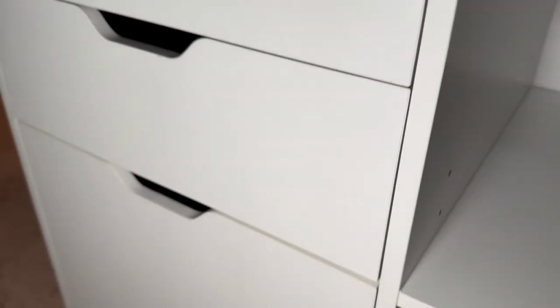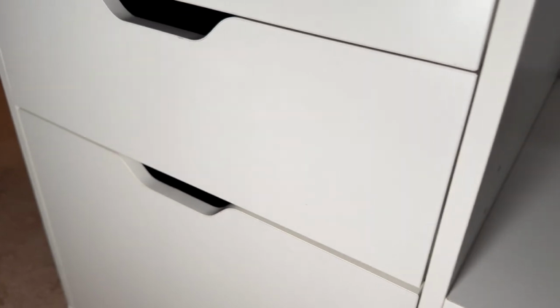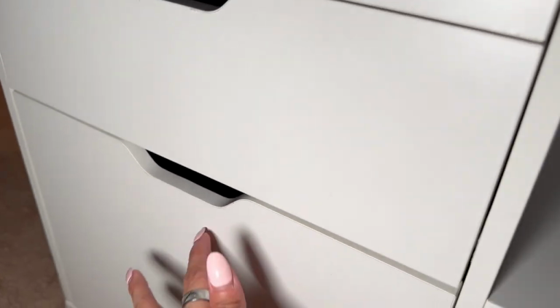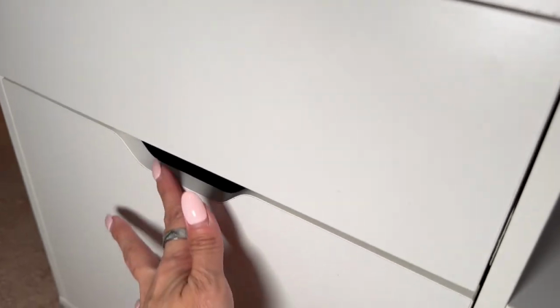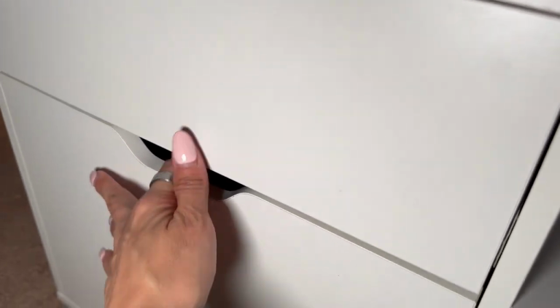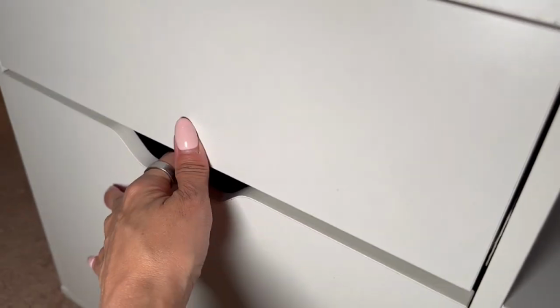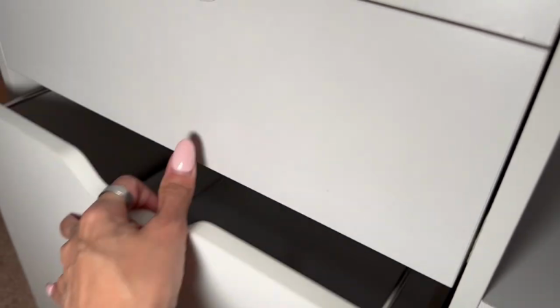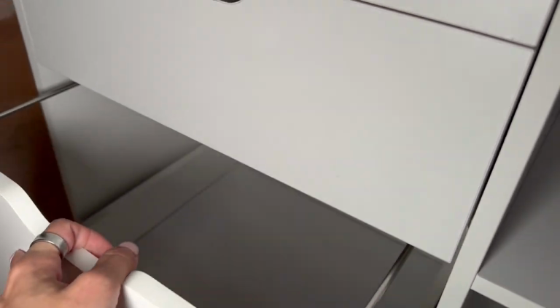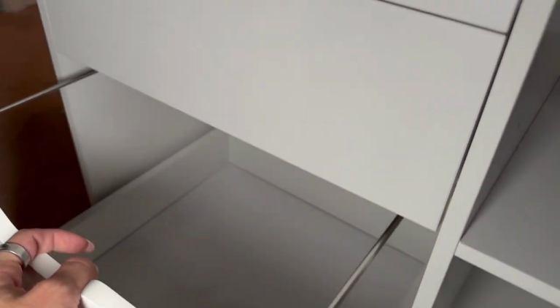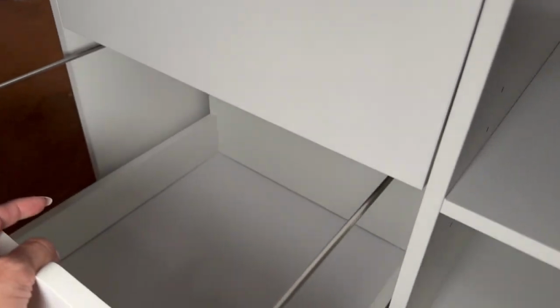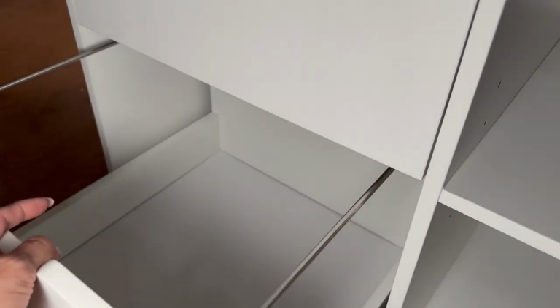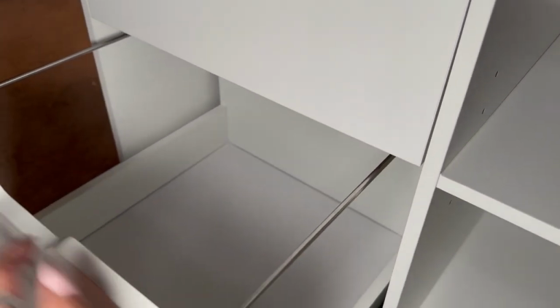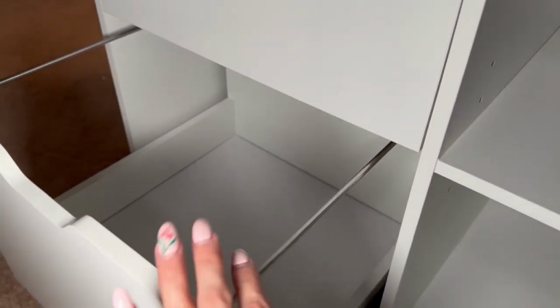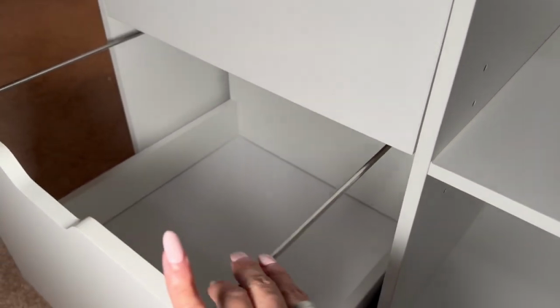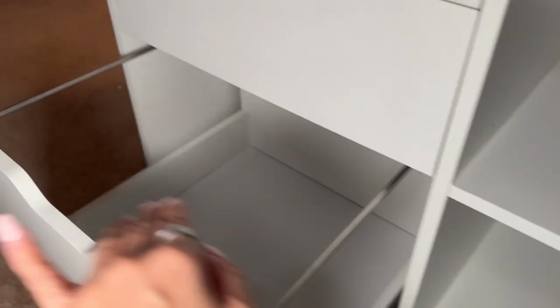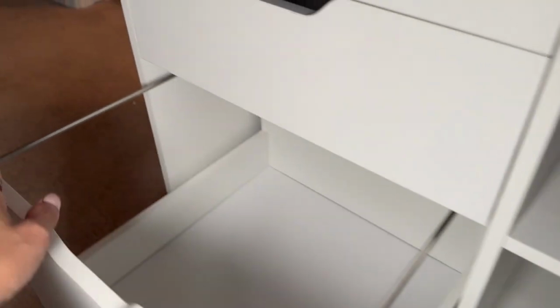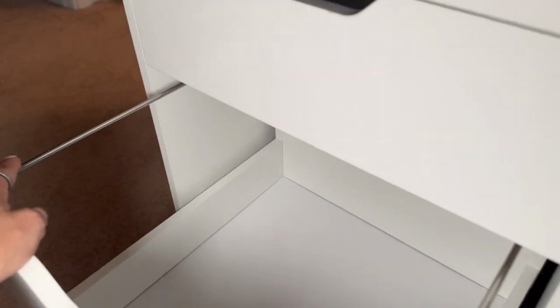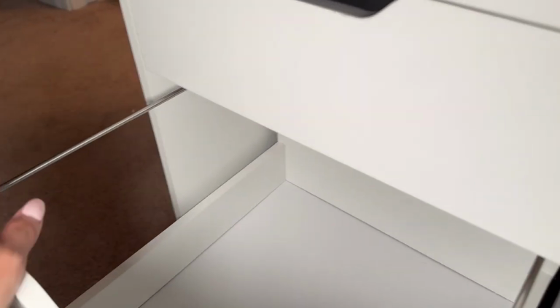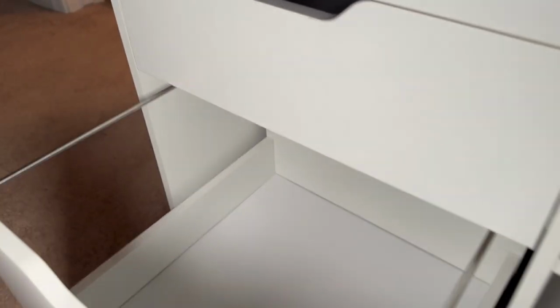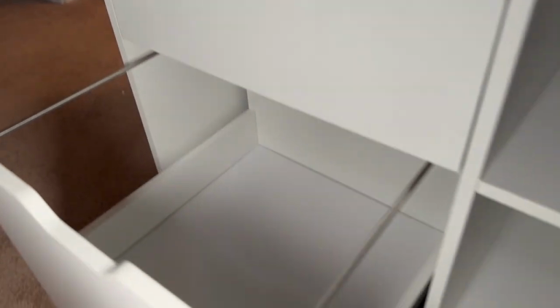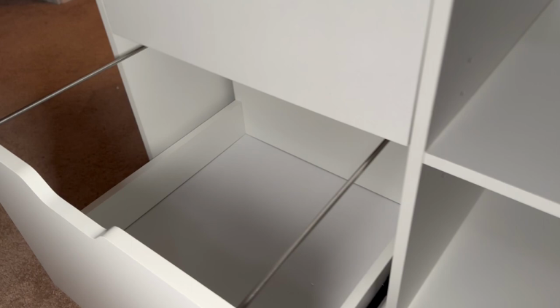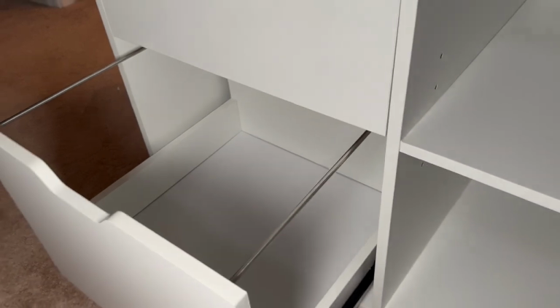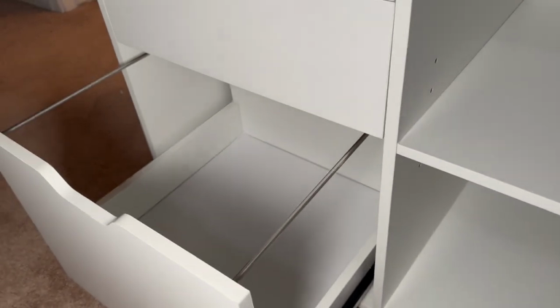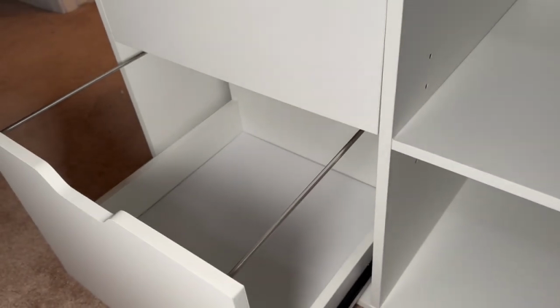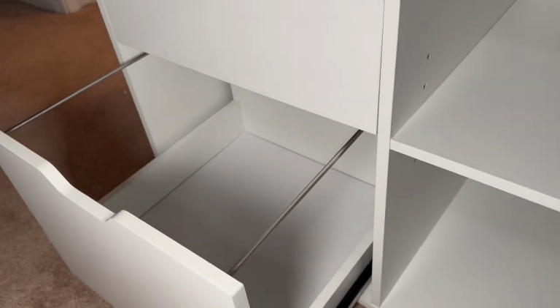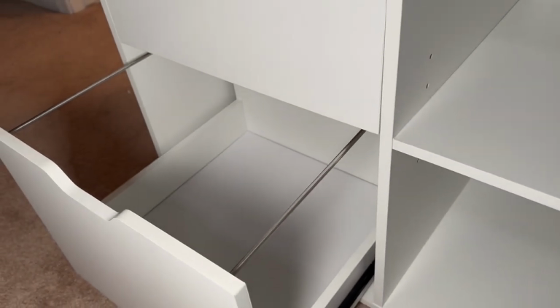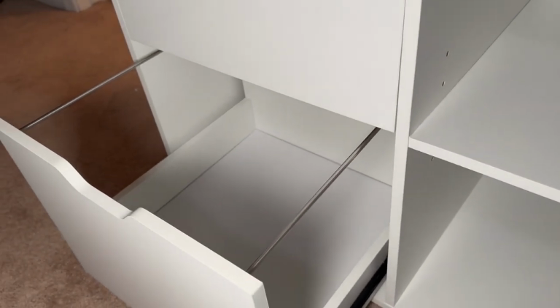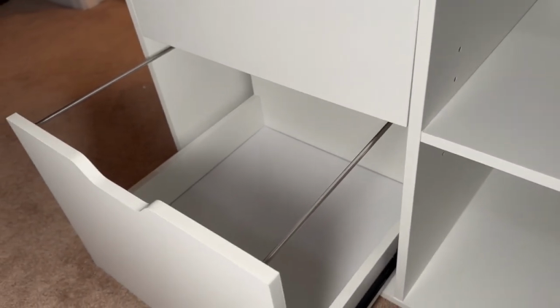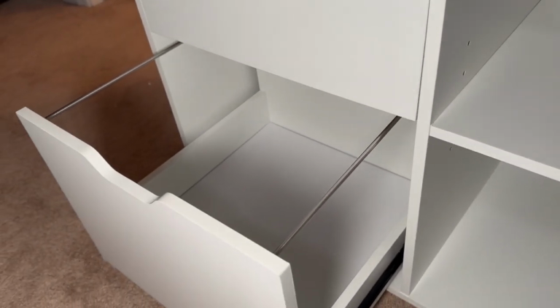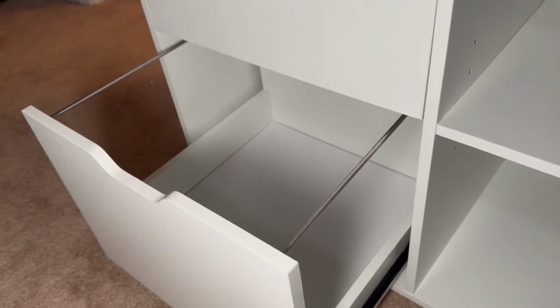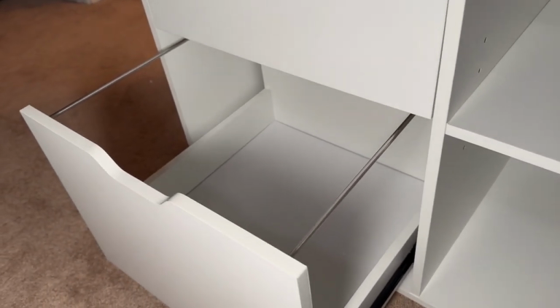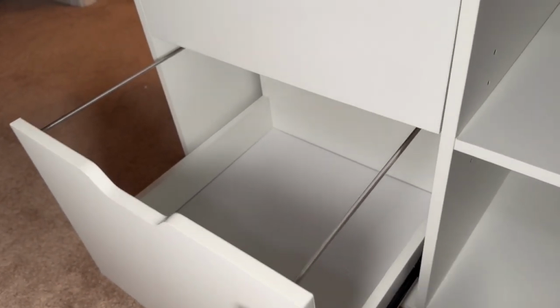The bigger drawer down here, which I really like, actually has some file folder capabilities. So if you needed to put folders in here, you would have that option.